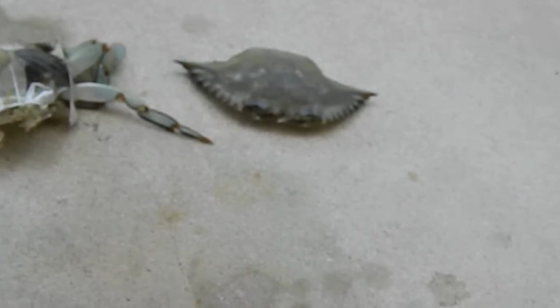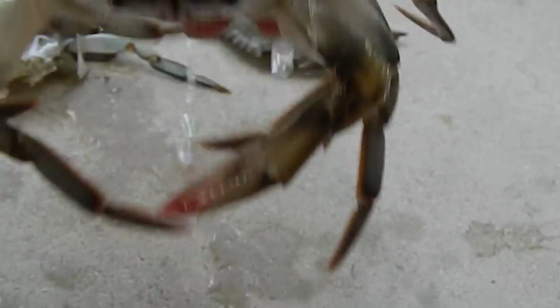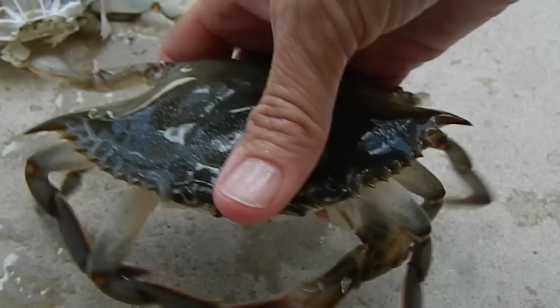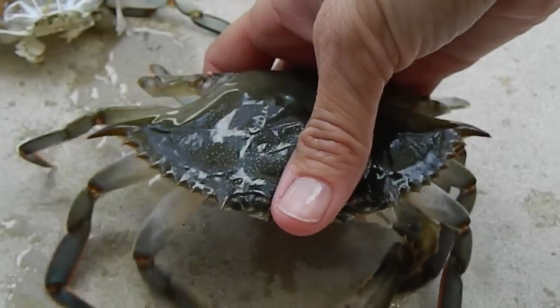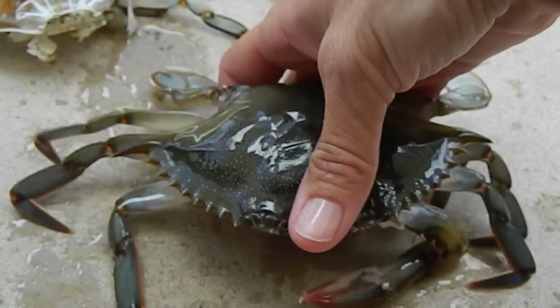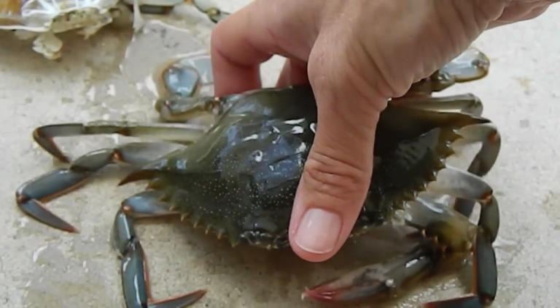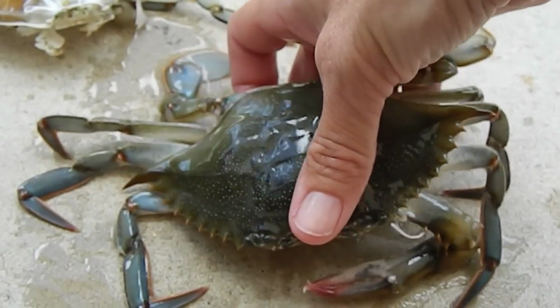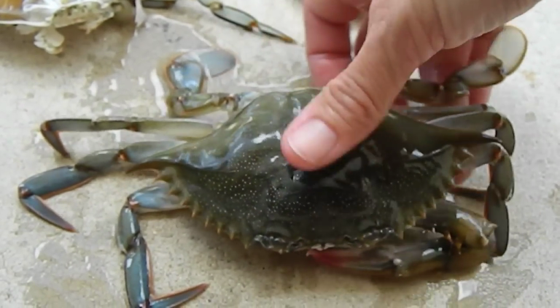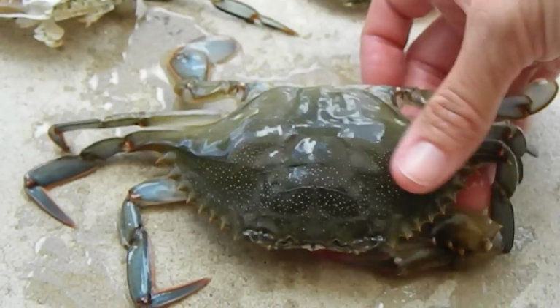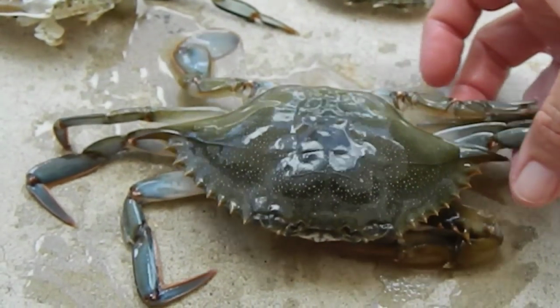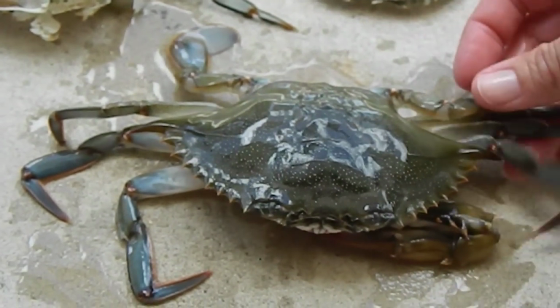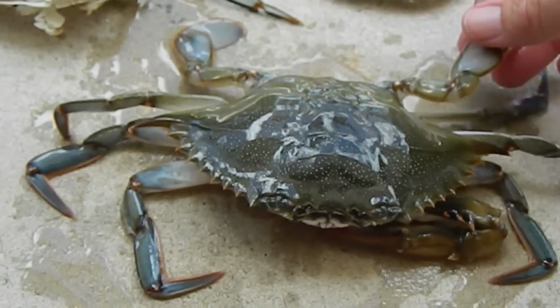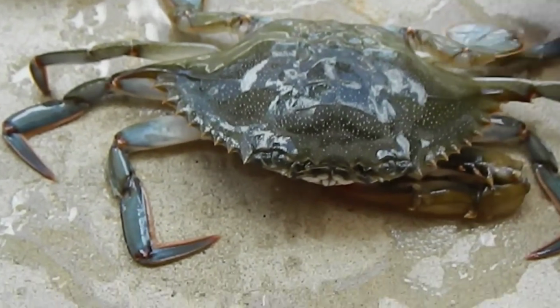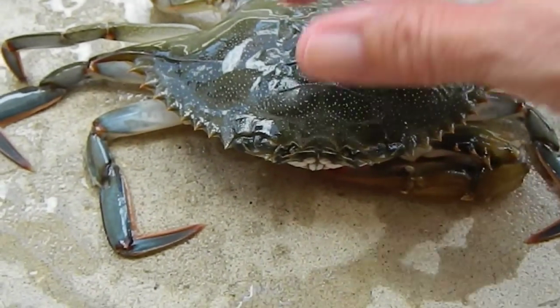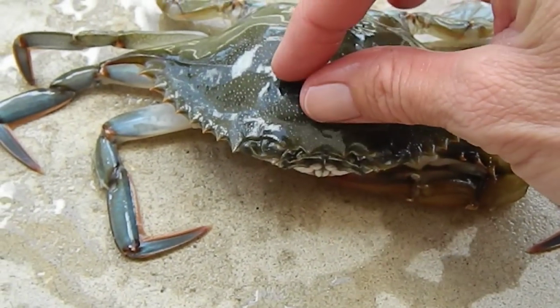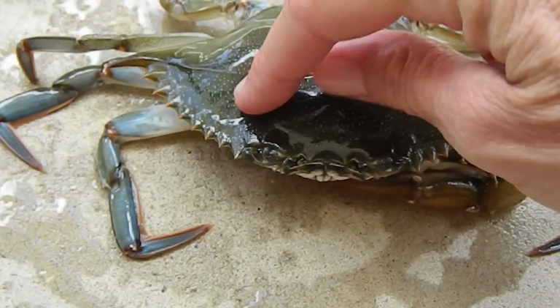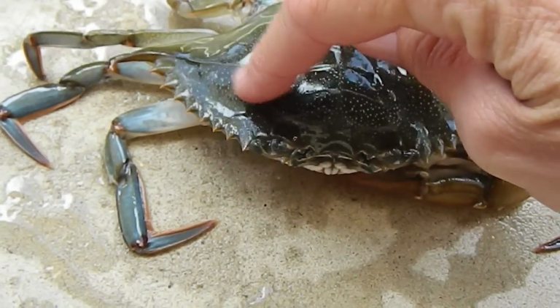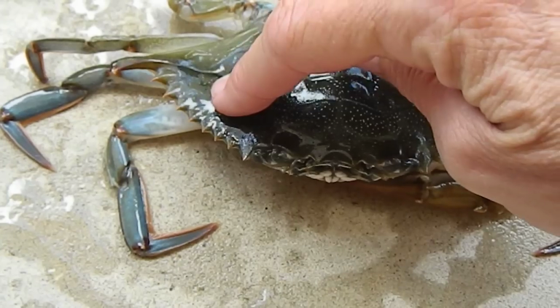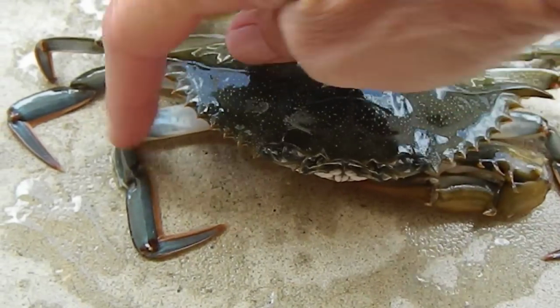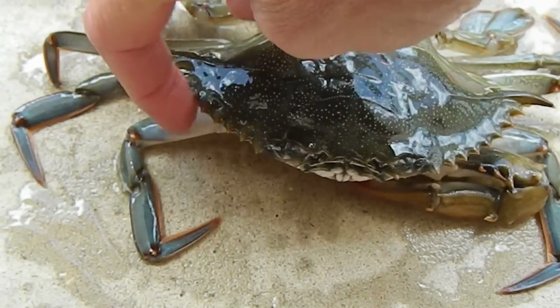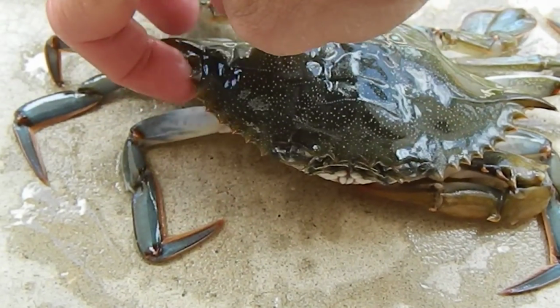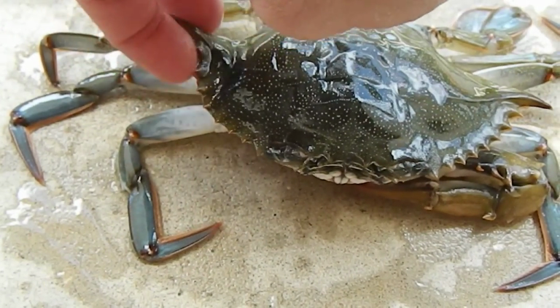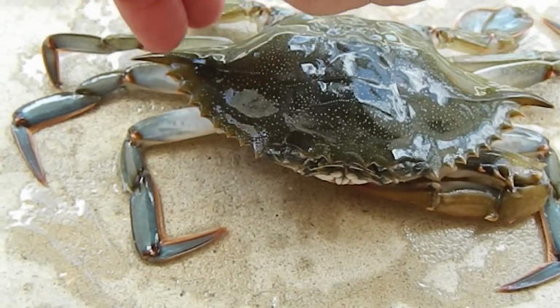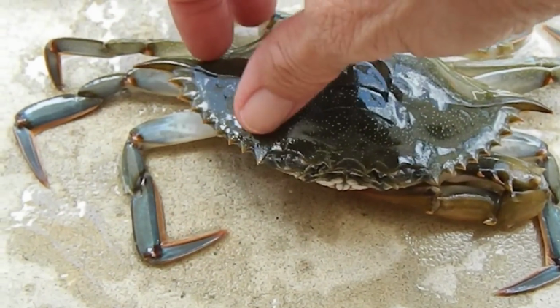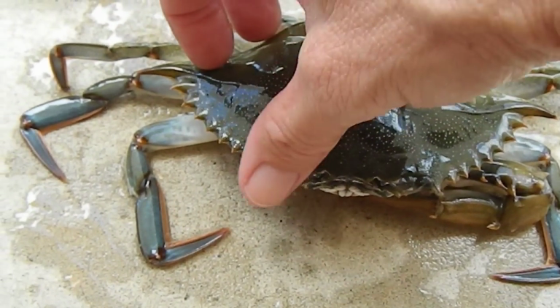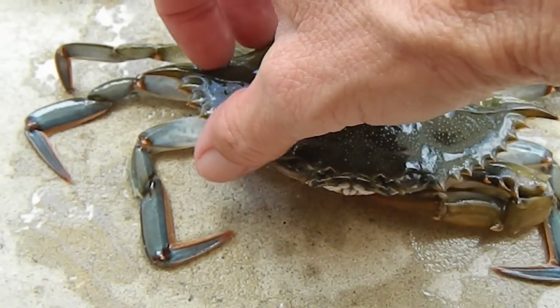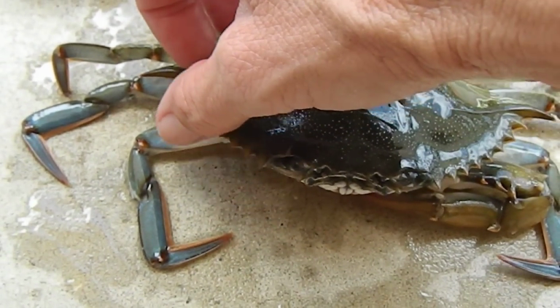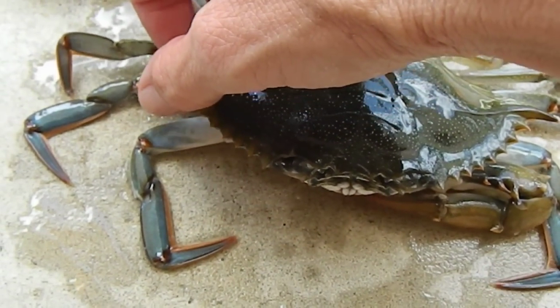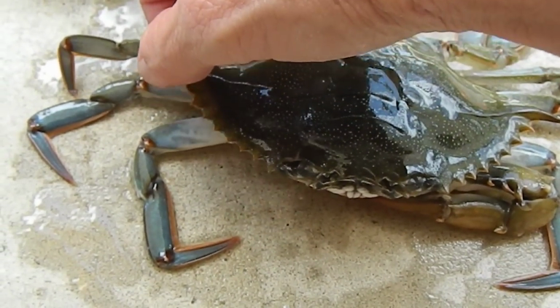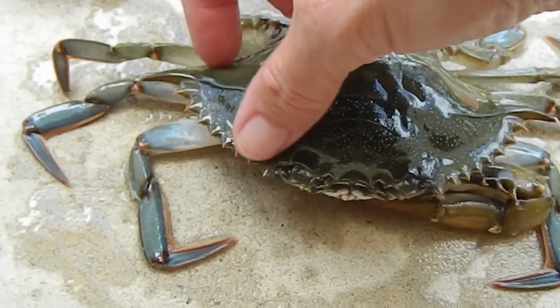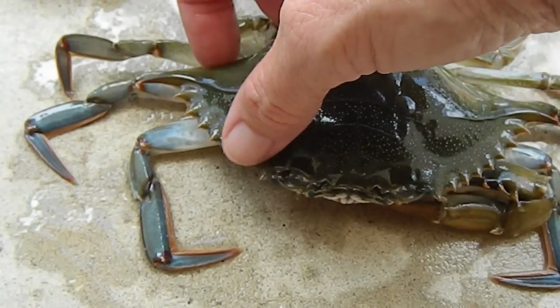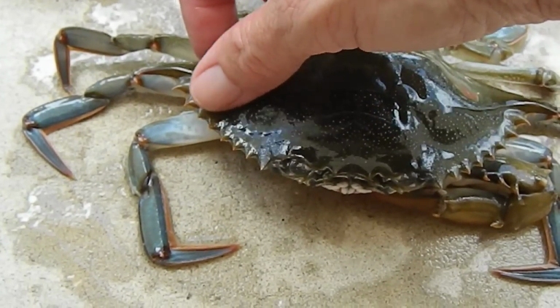This guy is completely defenseless — the poor thing, he's like naked sitting here. But everything about him is soft; if you can see, he's squishy. Nothing hard about him — he looks hard and pointy but he's not. Everything is soft.